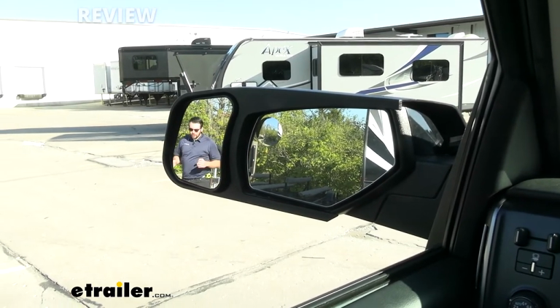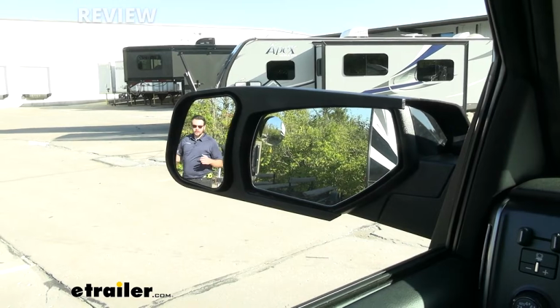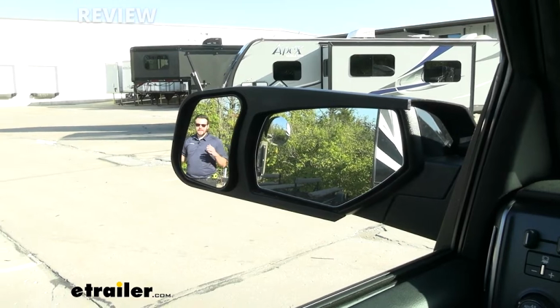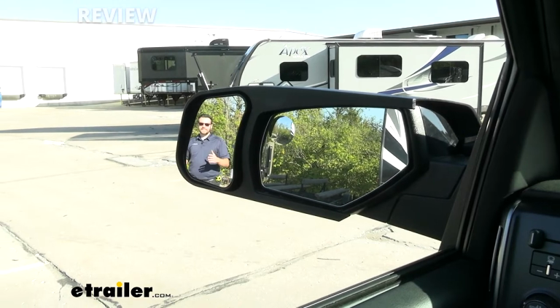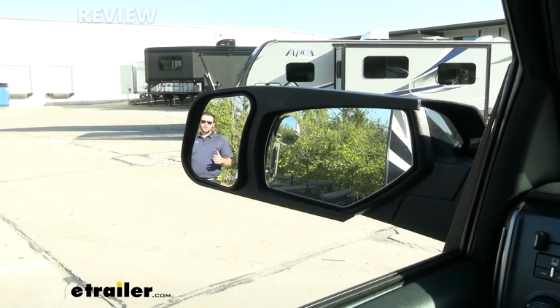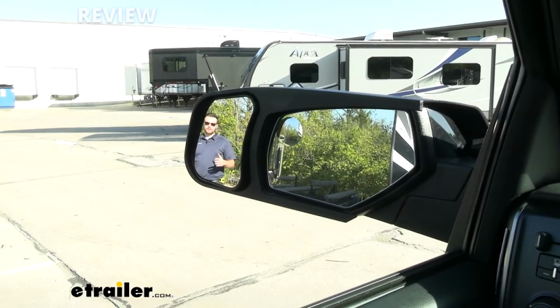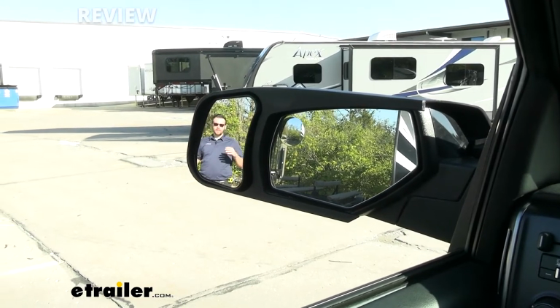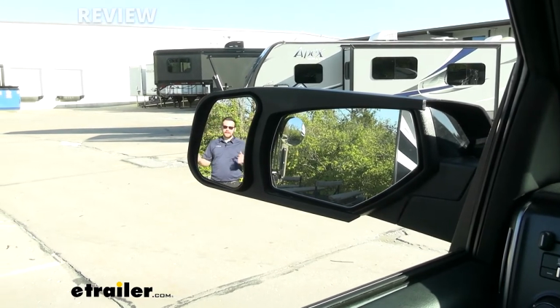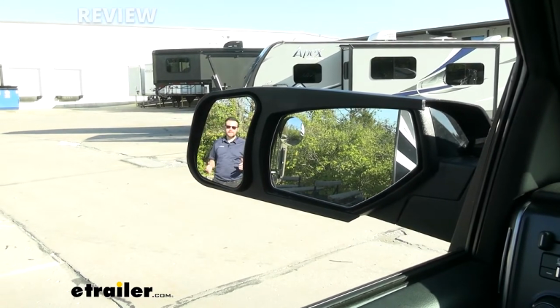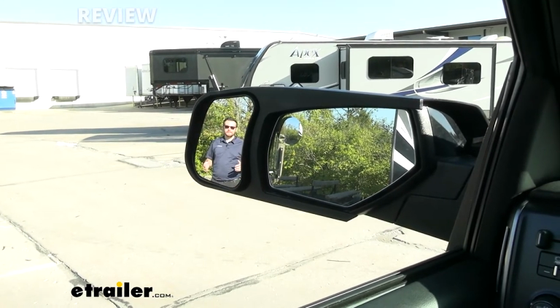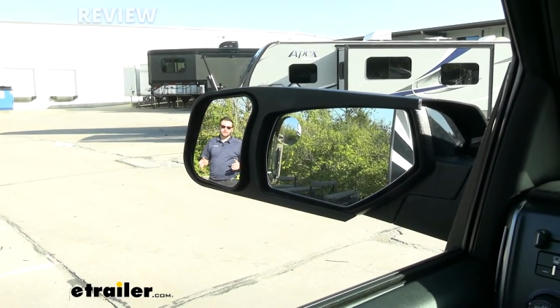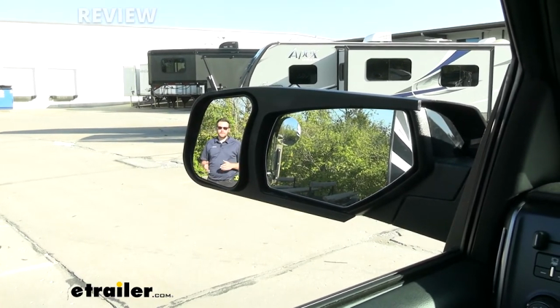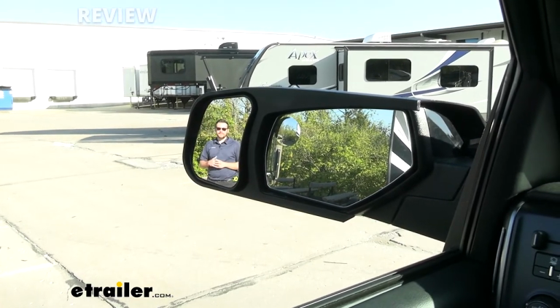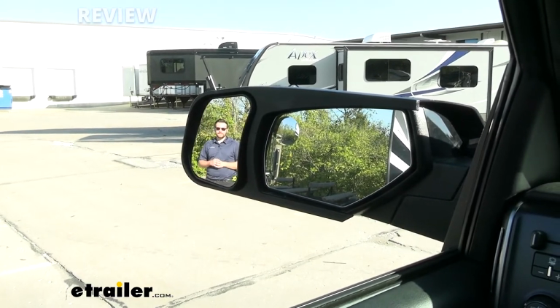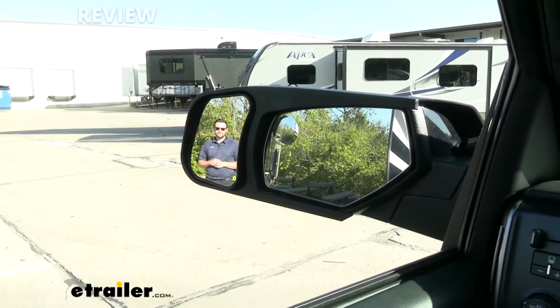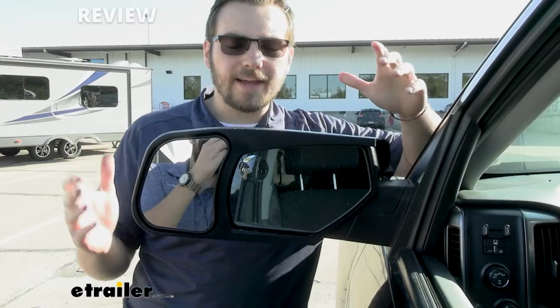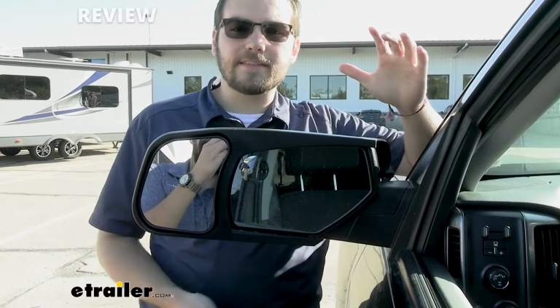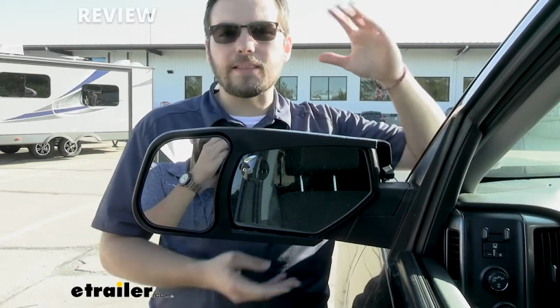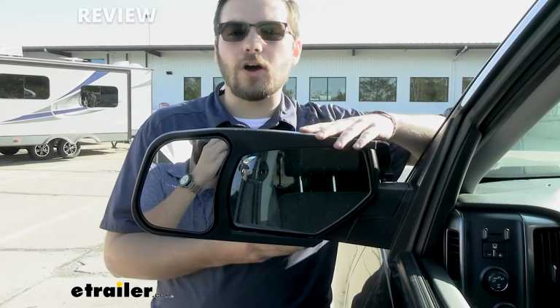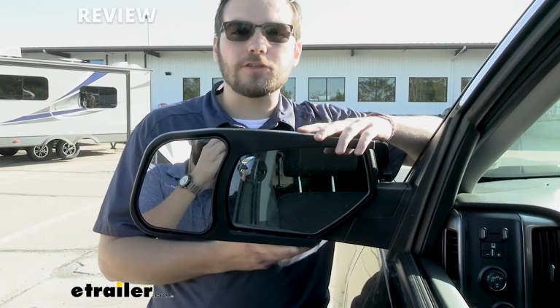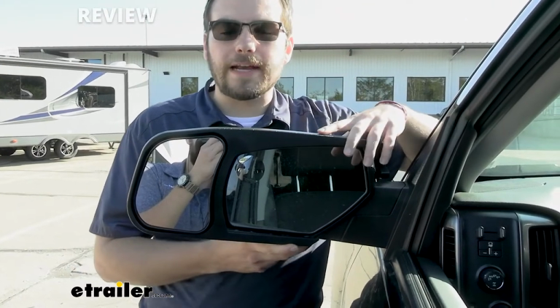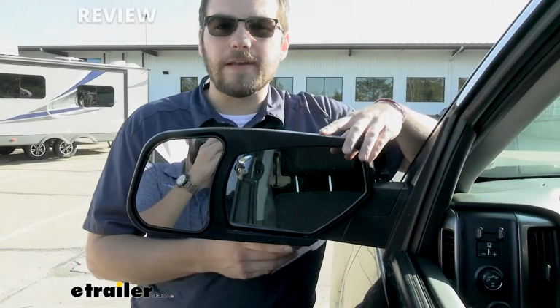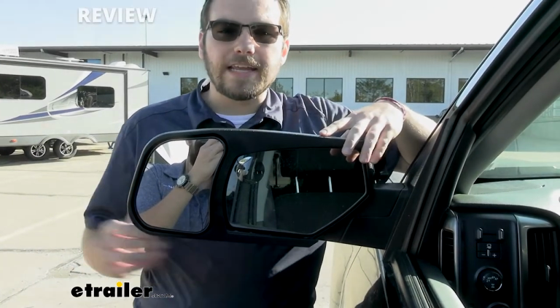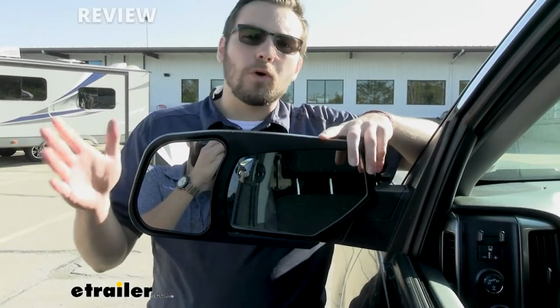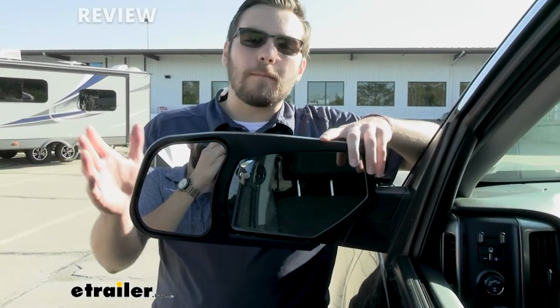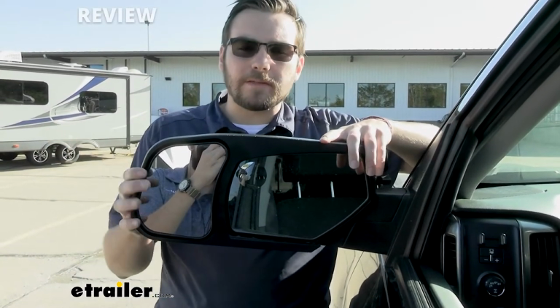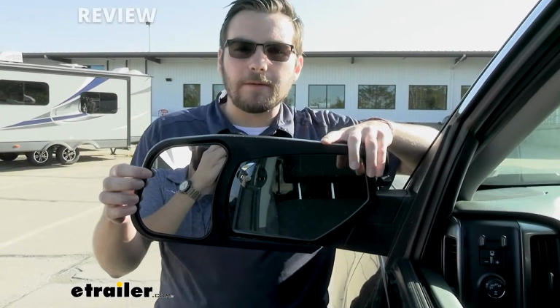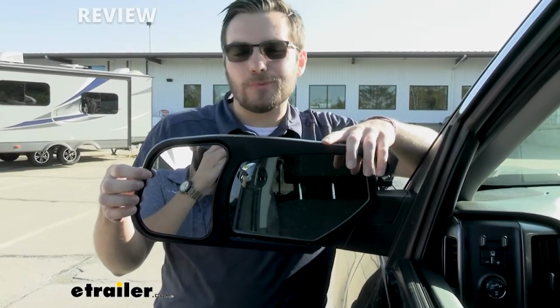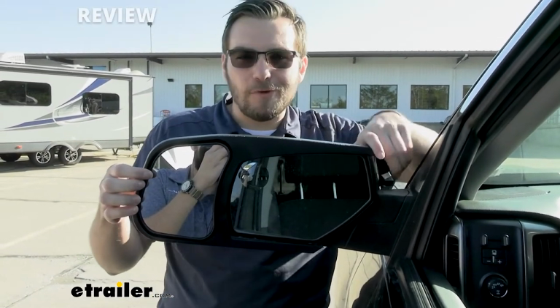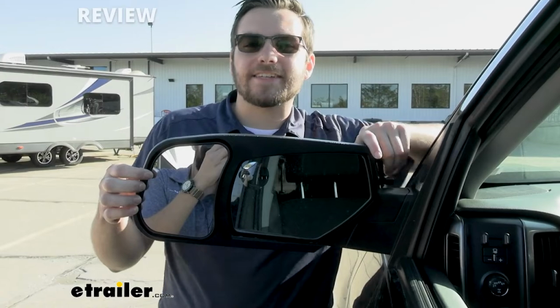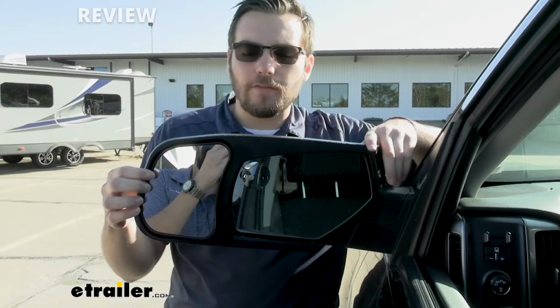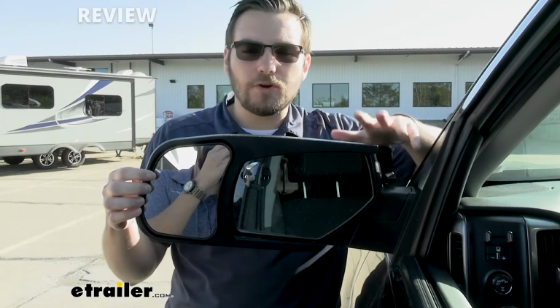So you guys can actually see those cars in that outside lane, to make sure that we get there safe. This is simply going to latch onto your factory mirror, giving you a lot more visibility to make sure we have no accidents on the road.